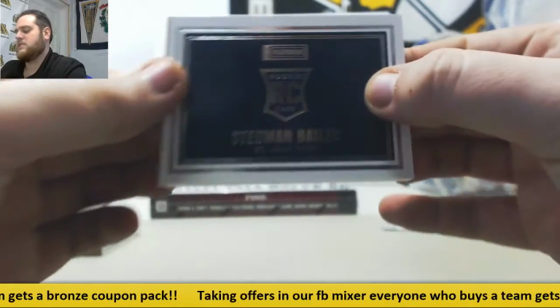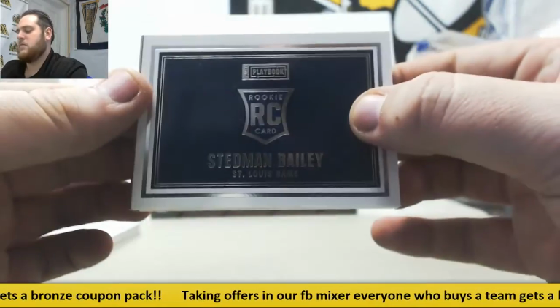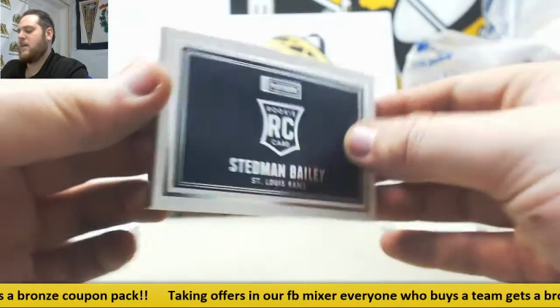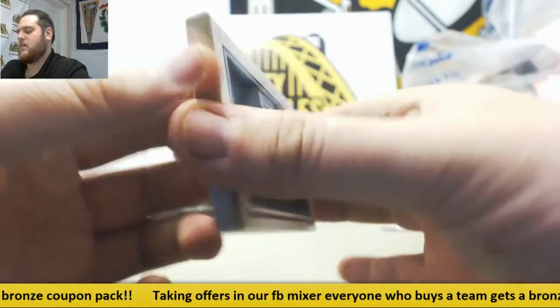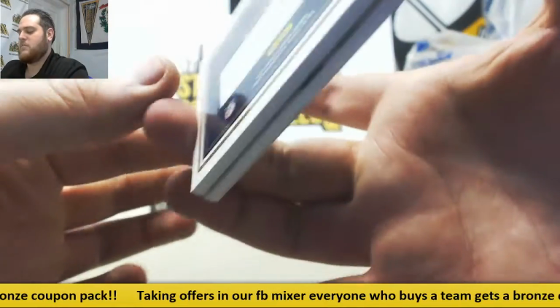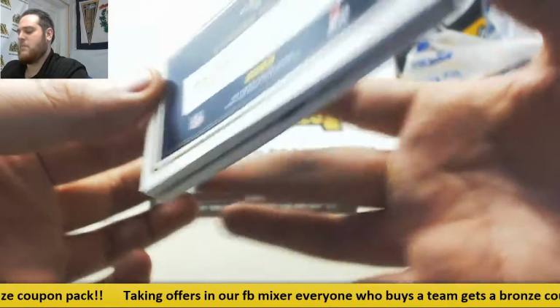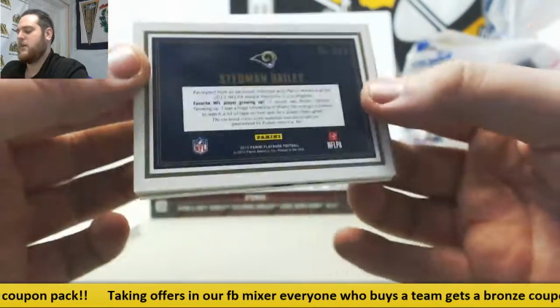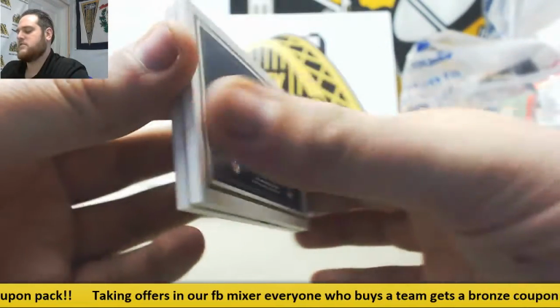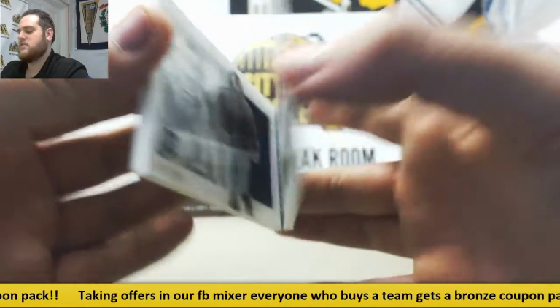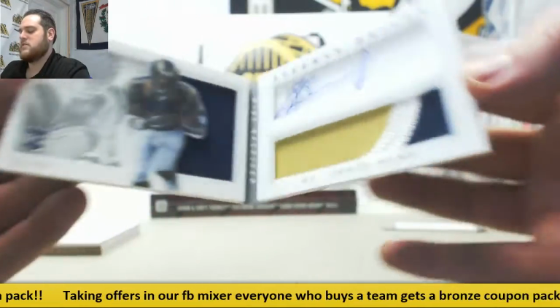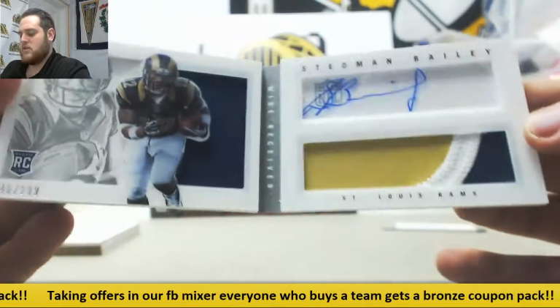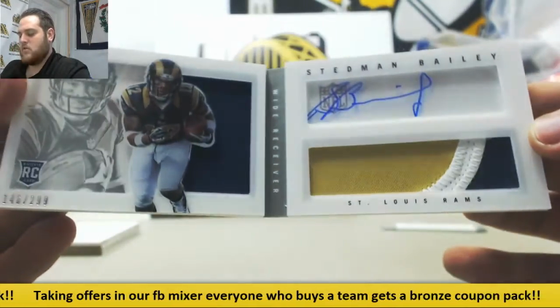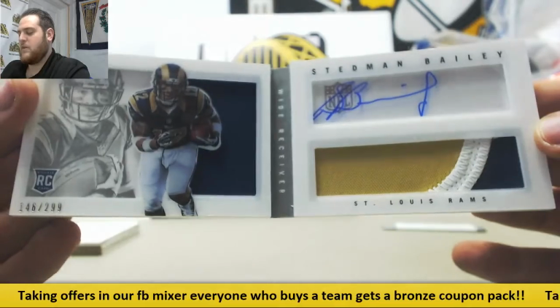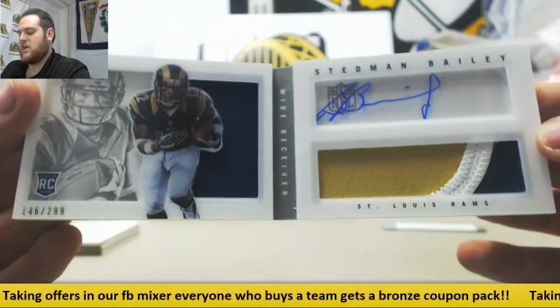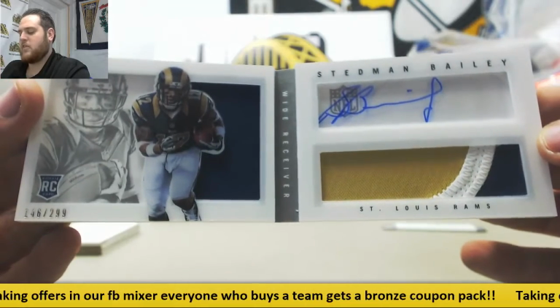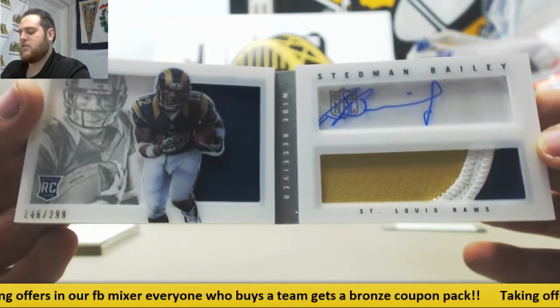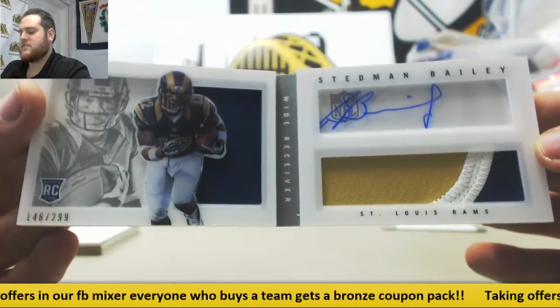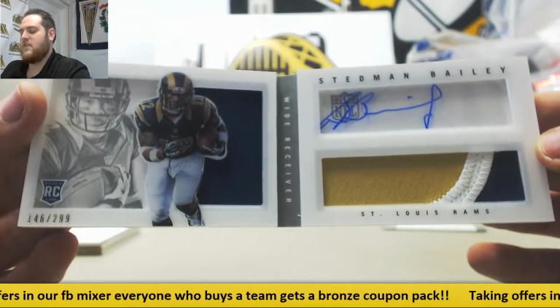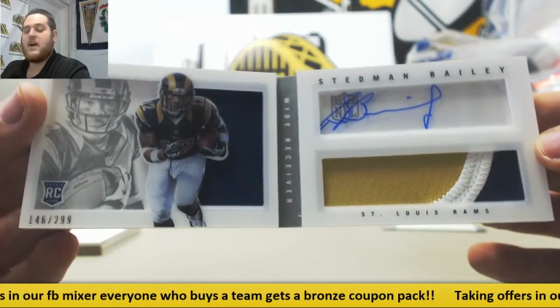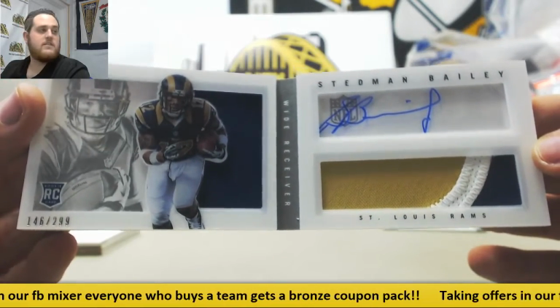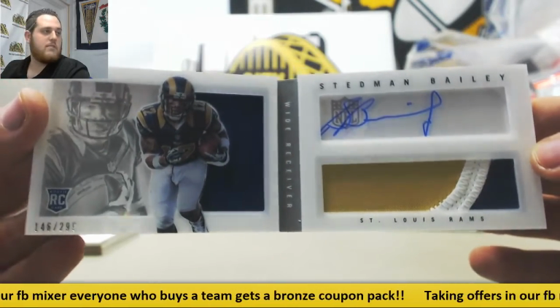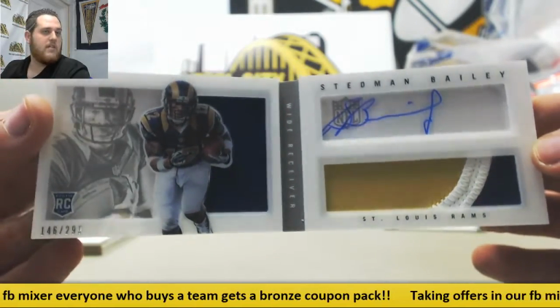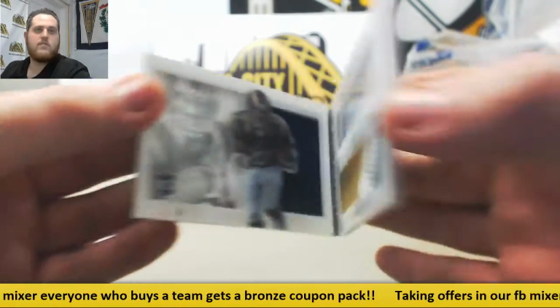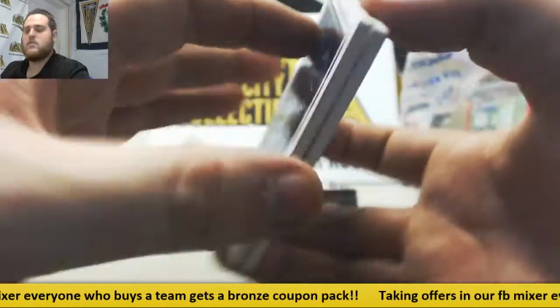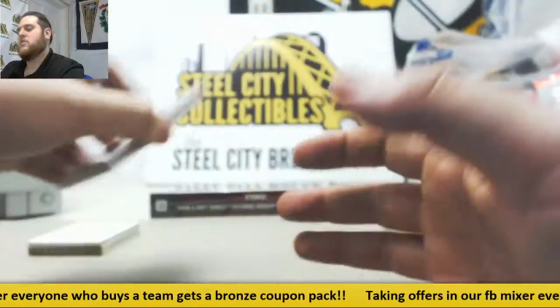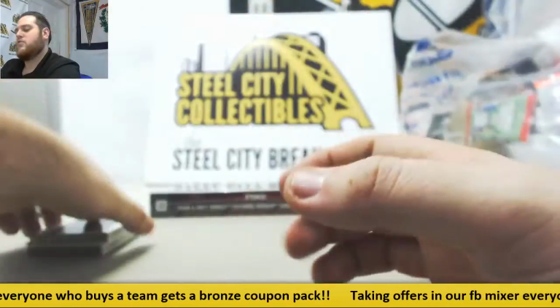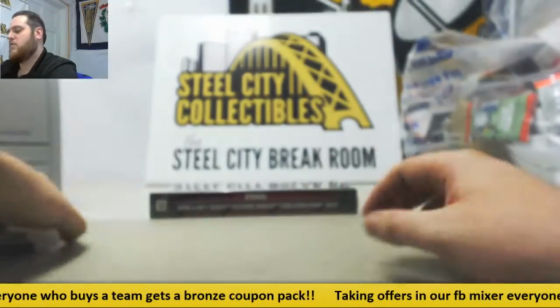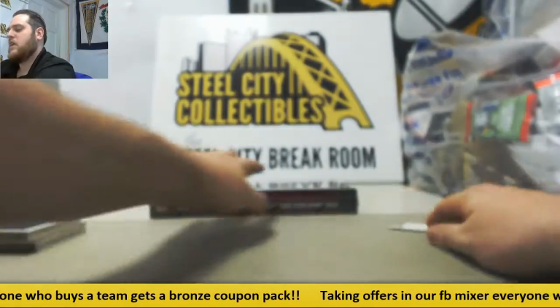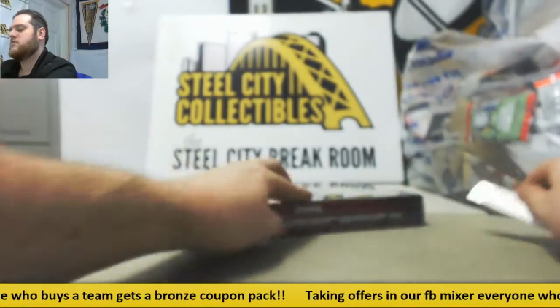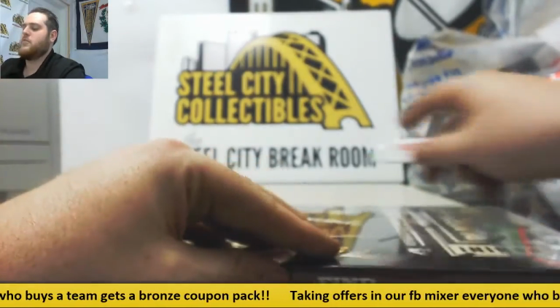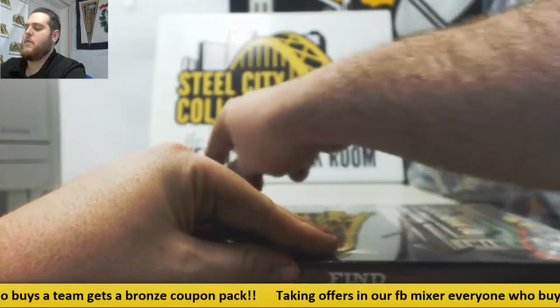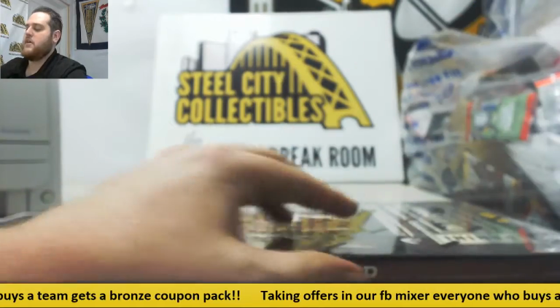And Stedman Bailey for my Mountaineers — rookie patch auto booklet, 146 out of 299. Stedman Bailey, formerly of the Rams, formerly of the Mountaineers.